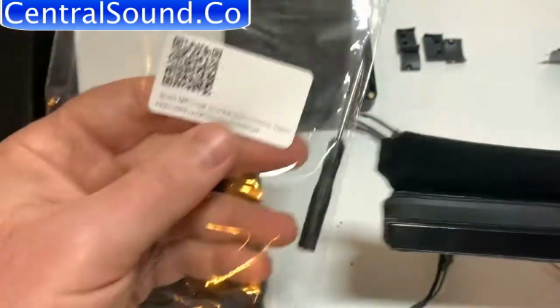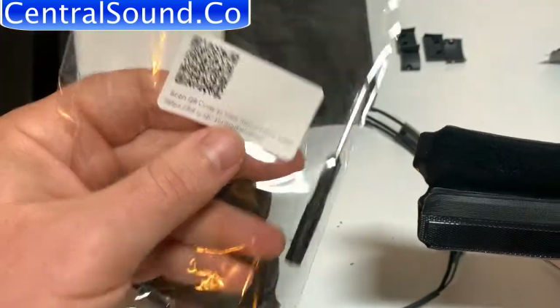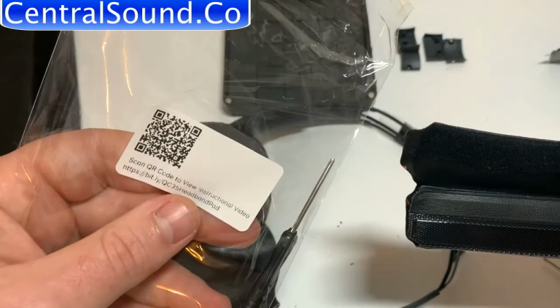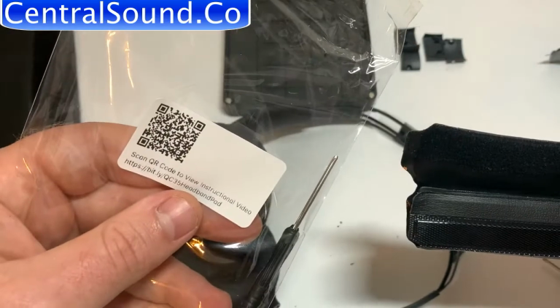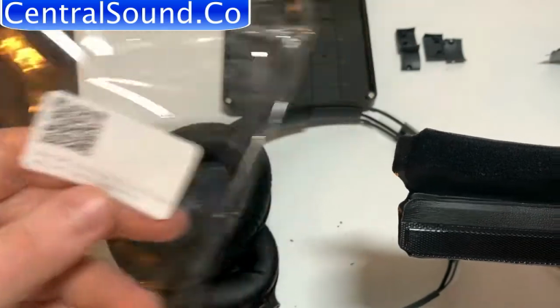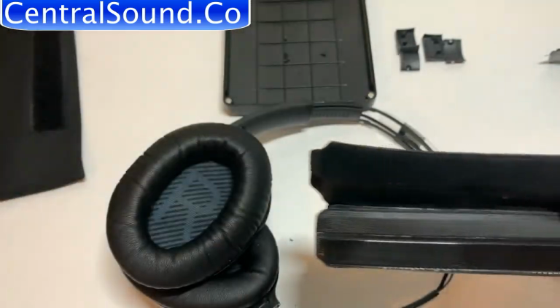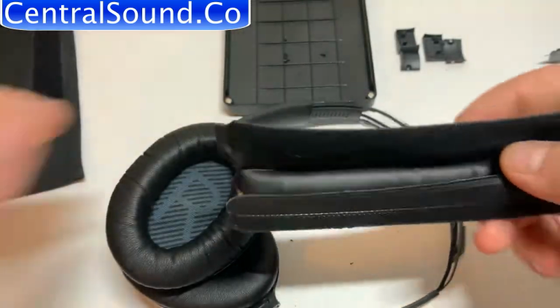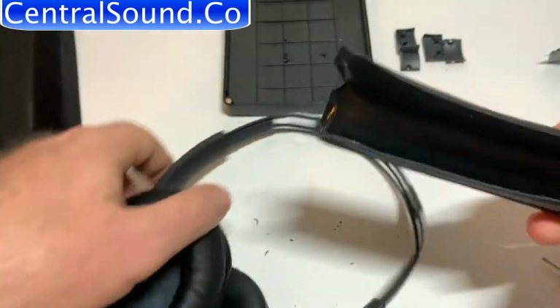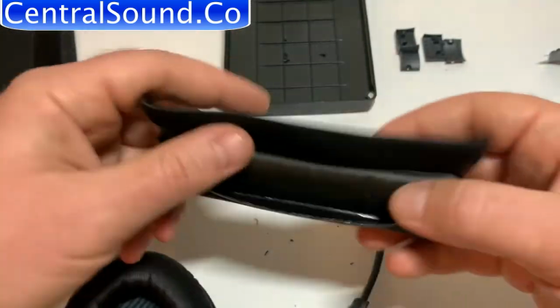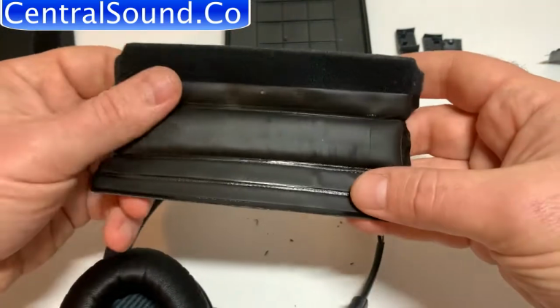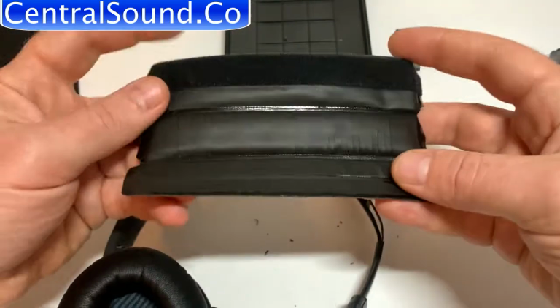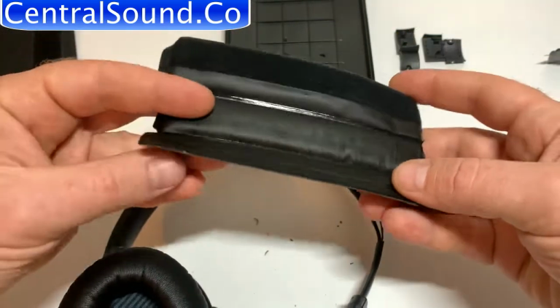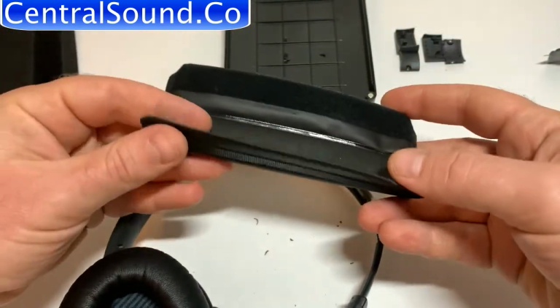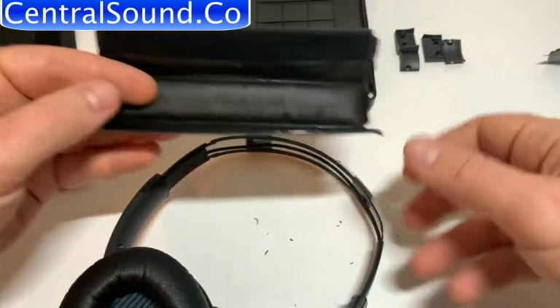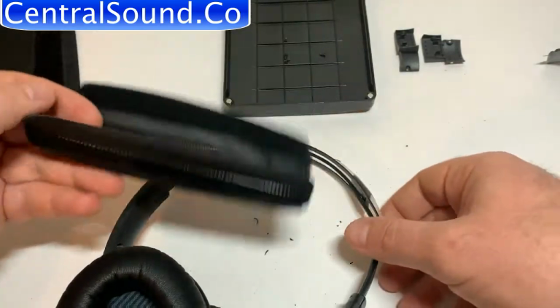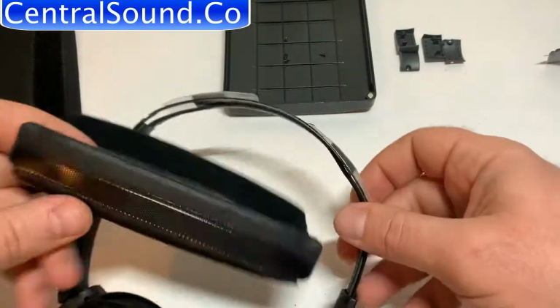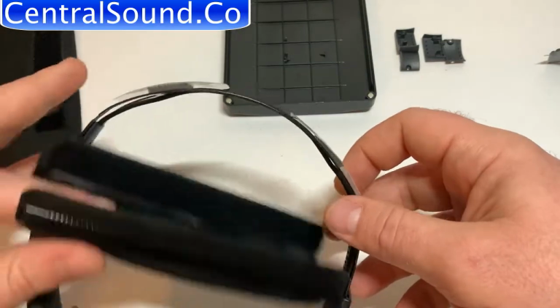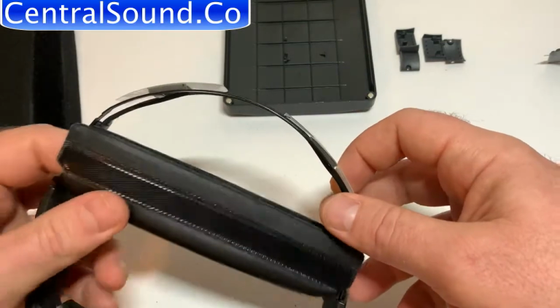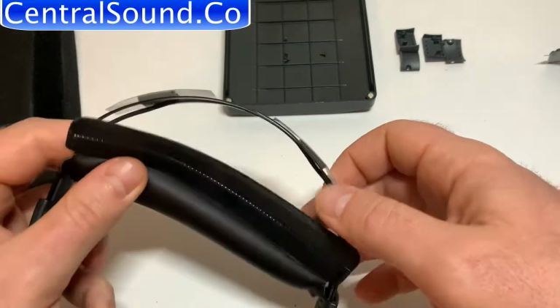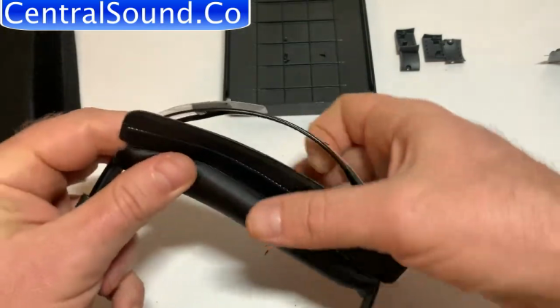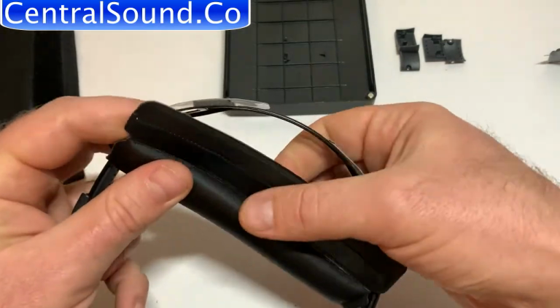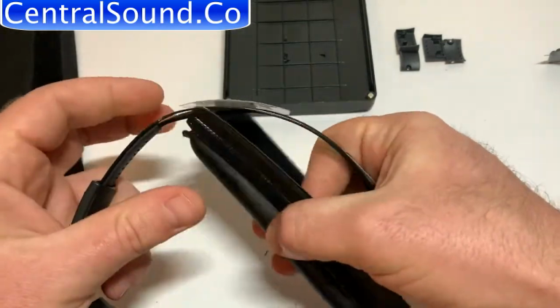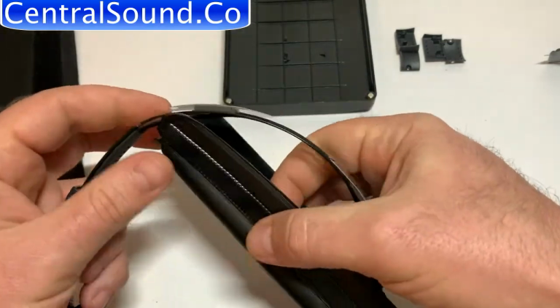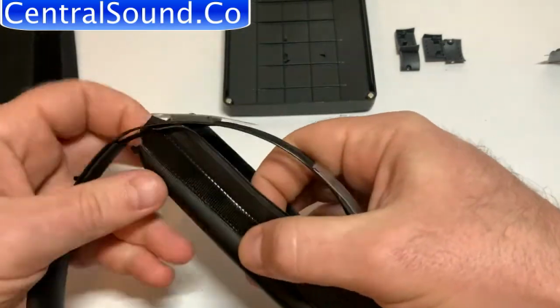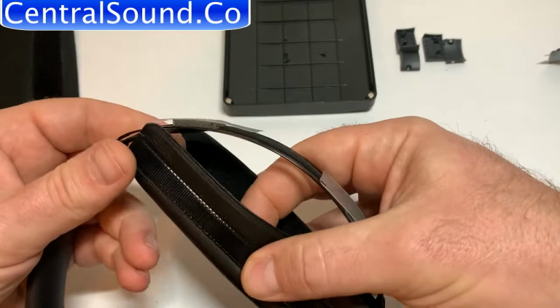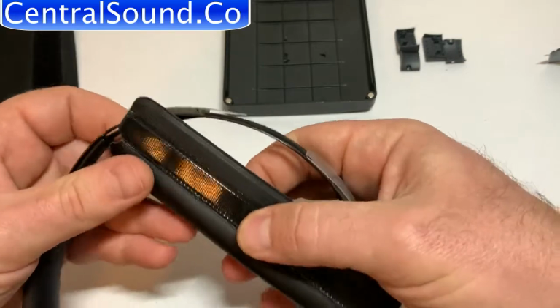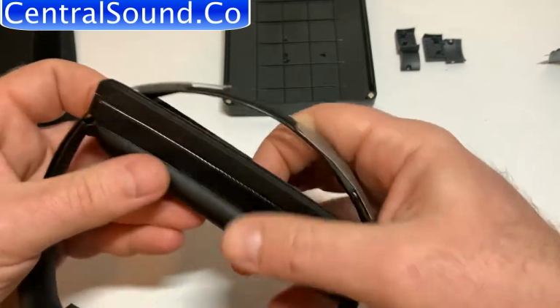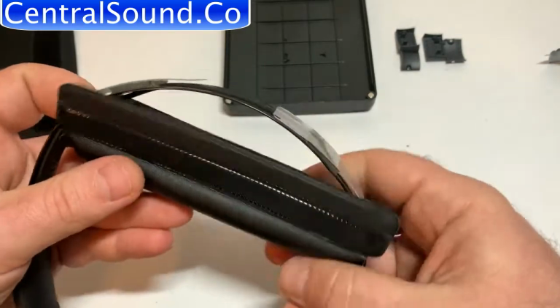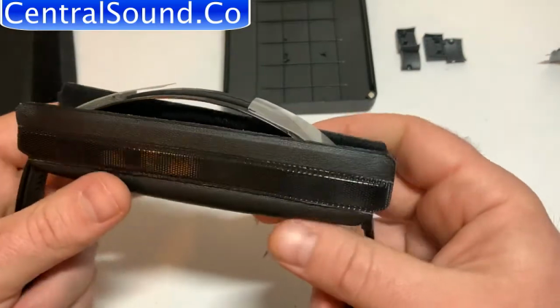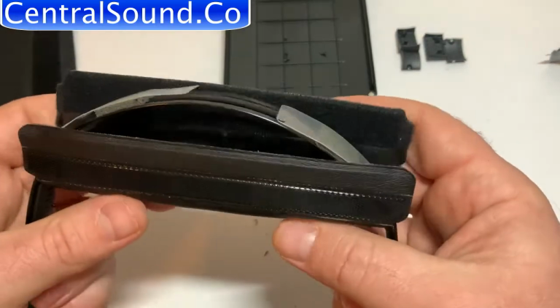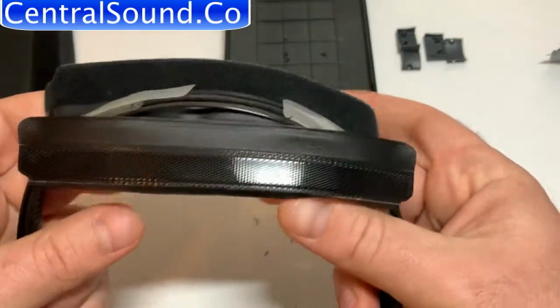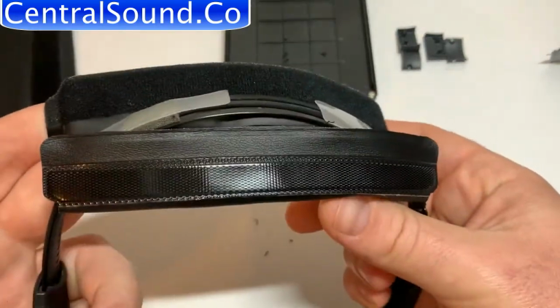With our replacement headband pad kit we provide everything you need to complete the repair easily and quickly. Buy a kit at Centralsound.co. At Centralsound.co we have various different parts kits available for Beats, Bose, Sony and more. Let us help you fix your headphones. Check us out at Centralsound.co.